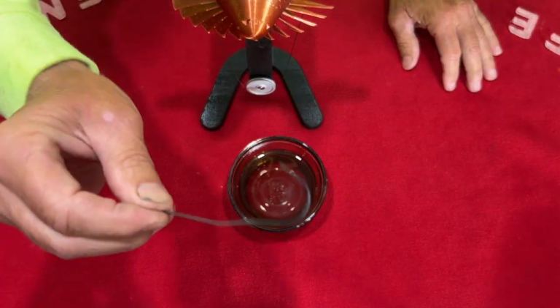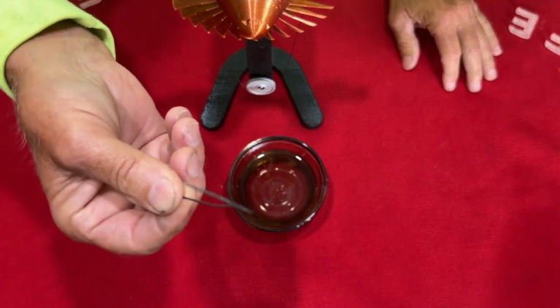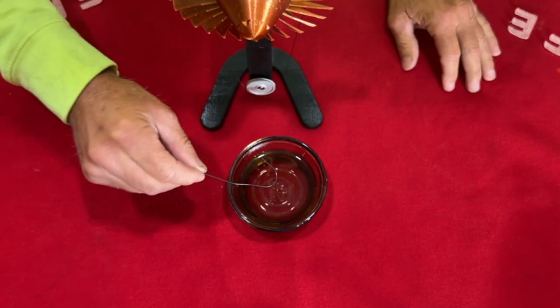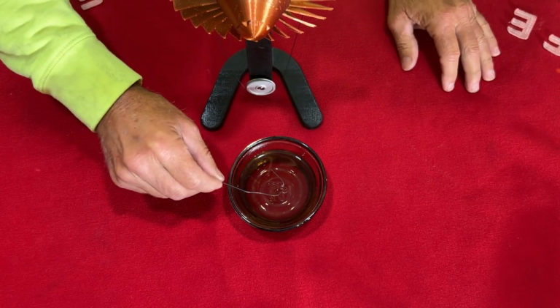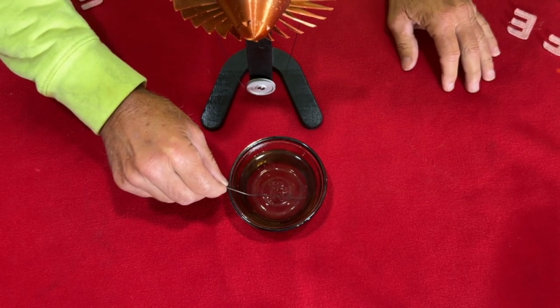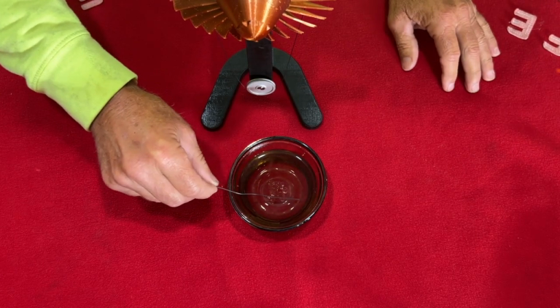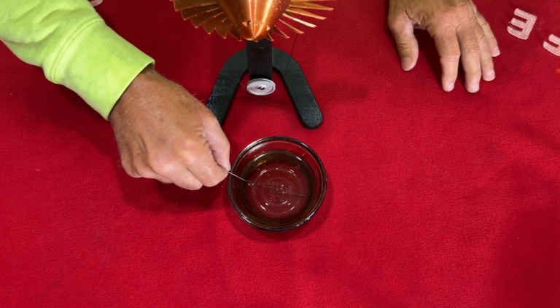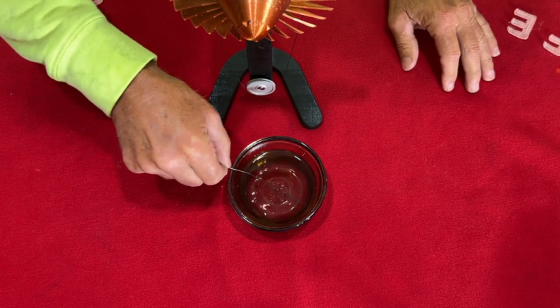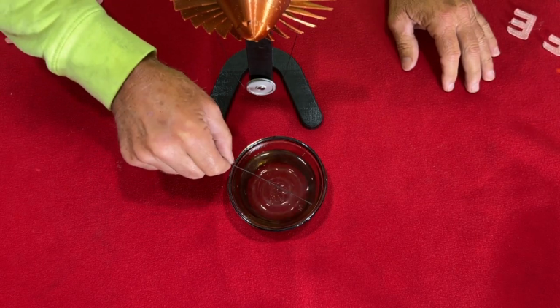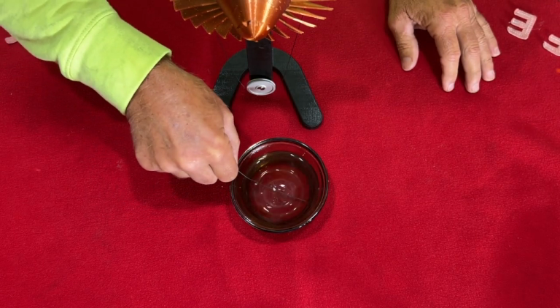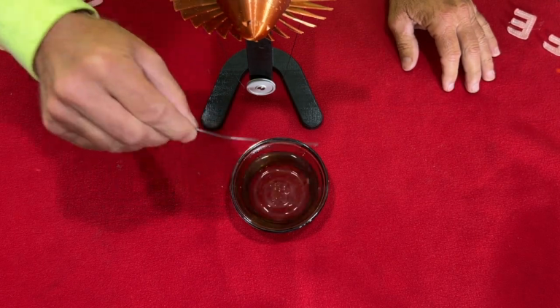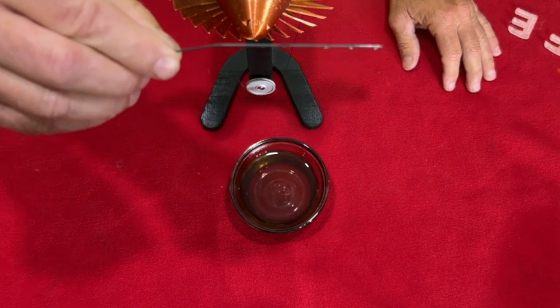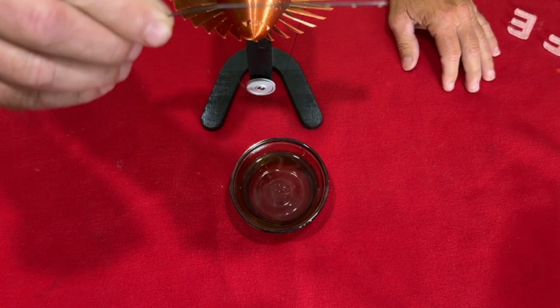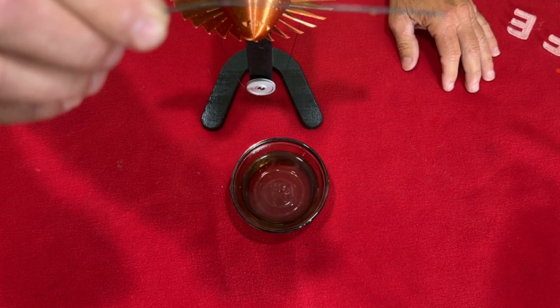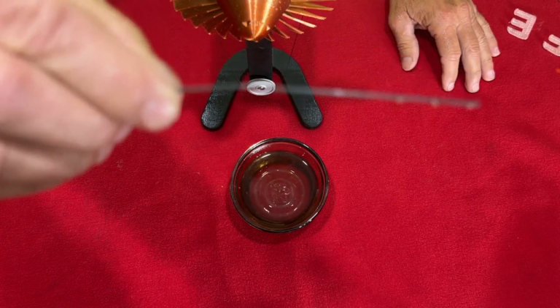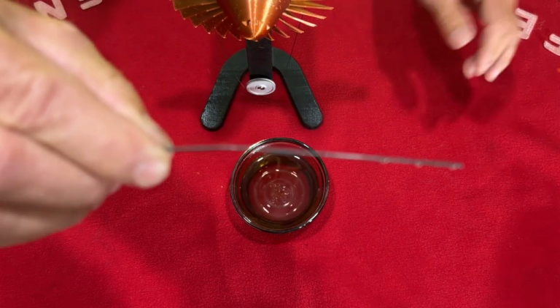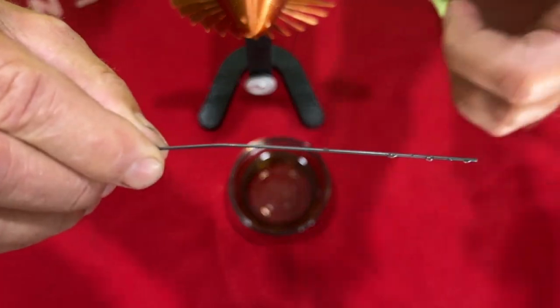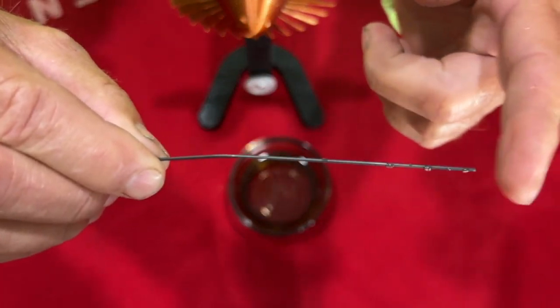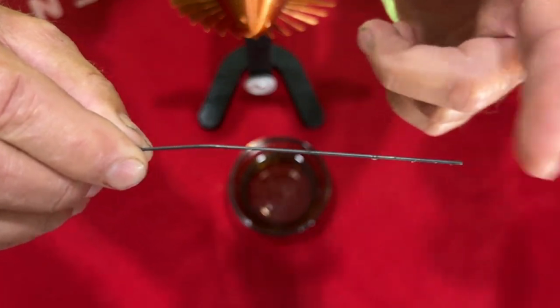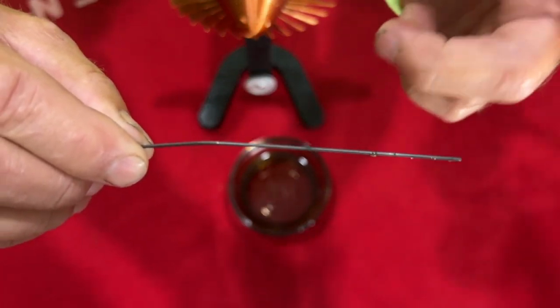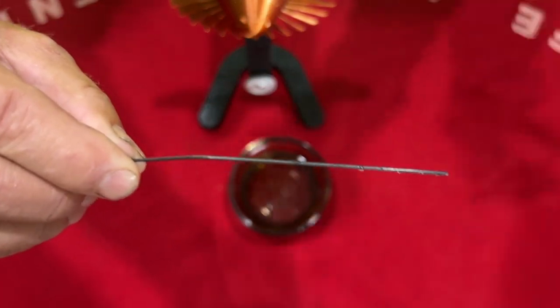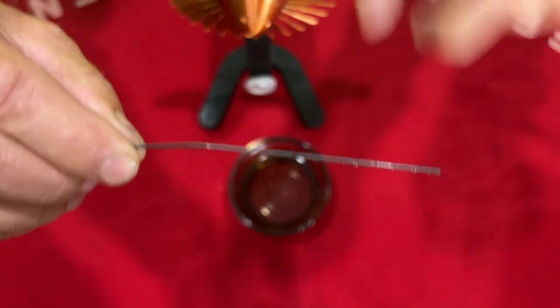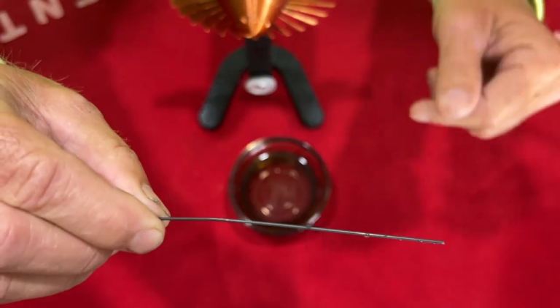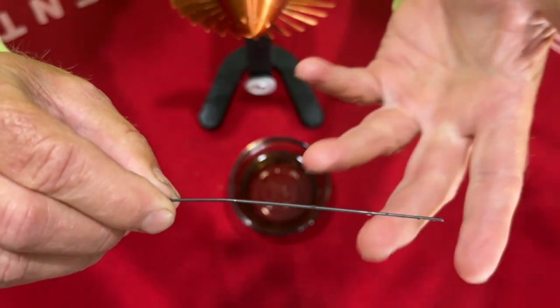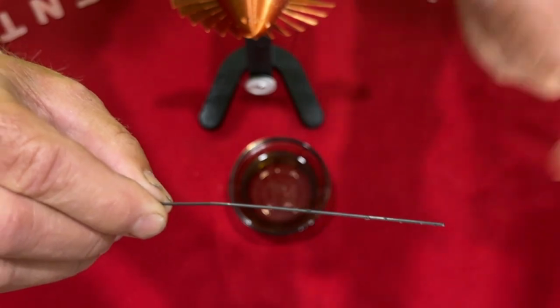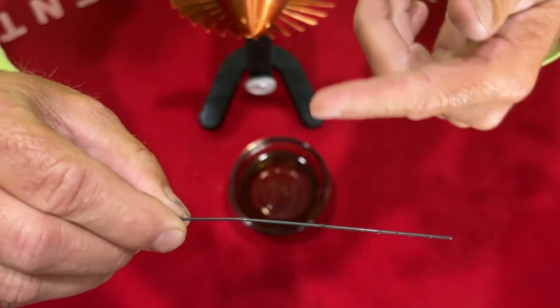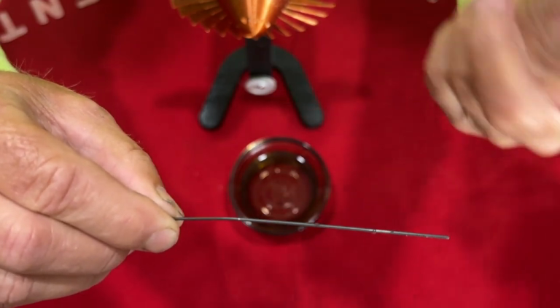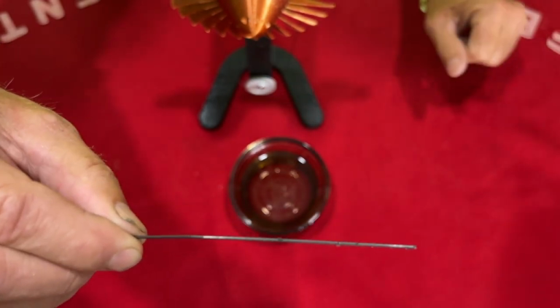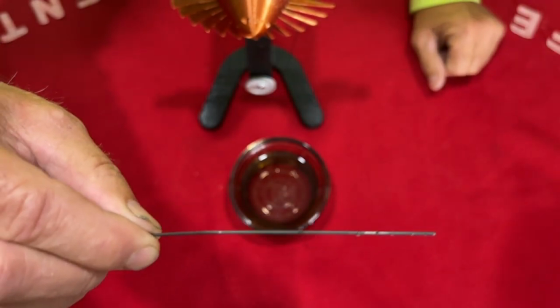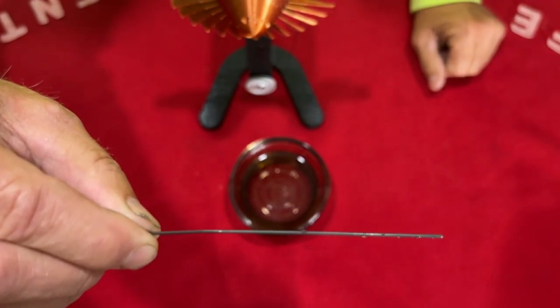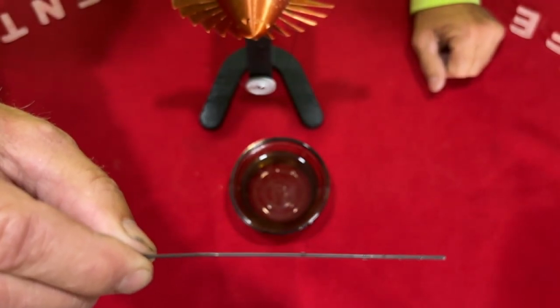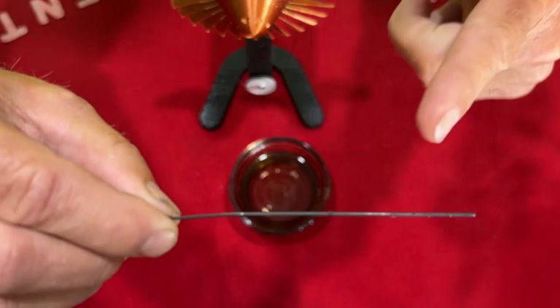Once again in regular motion — boom — and it is straight. You see how it straightened right up. That is the principle behind what I'm getting ready to show you. I want to give you a little clue before I show you the experiment.